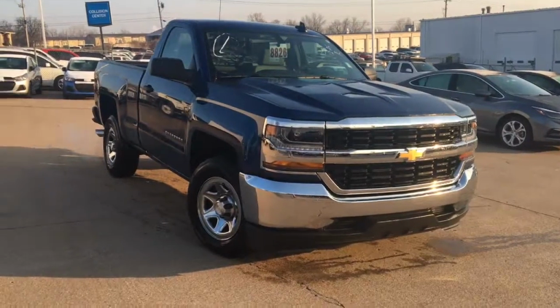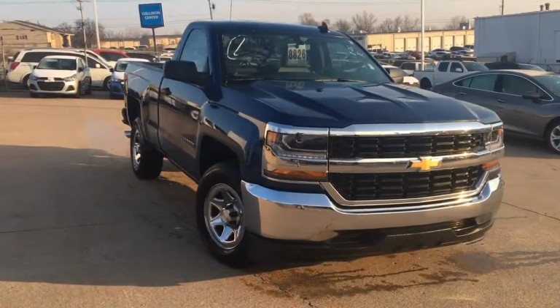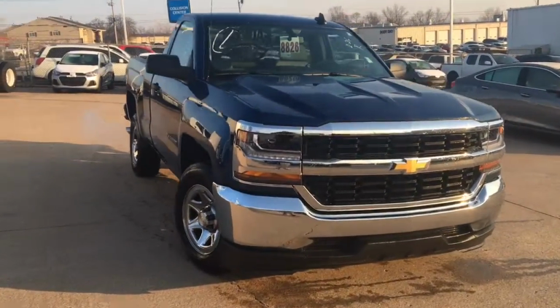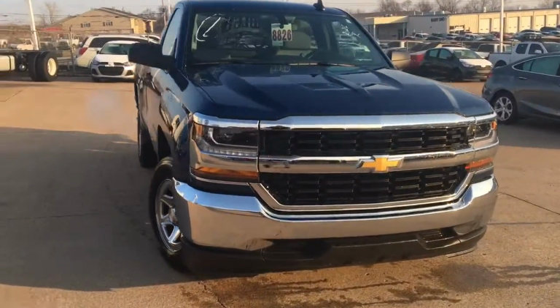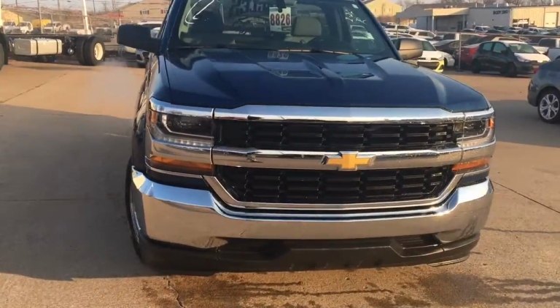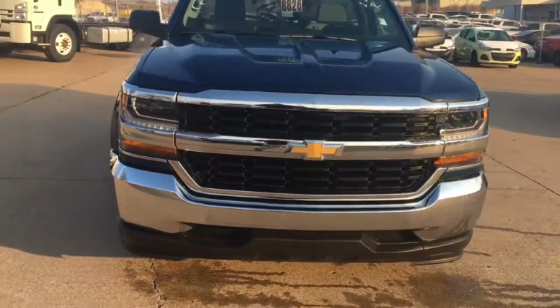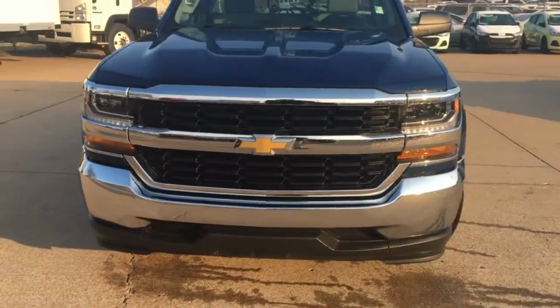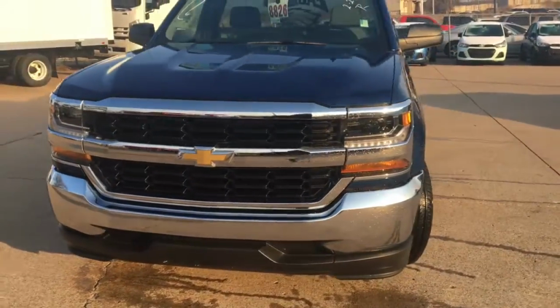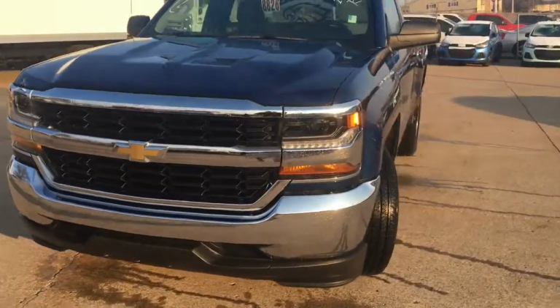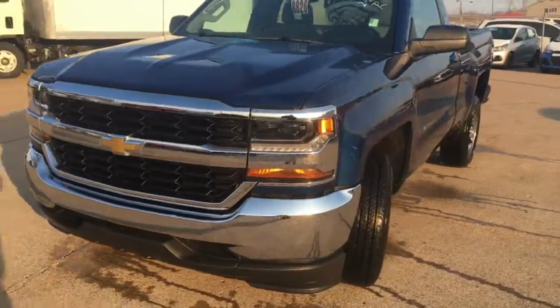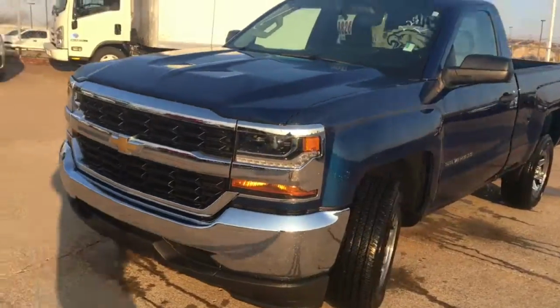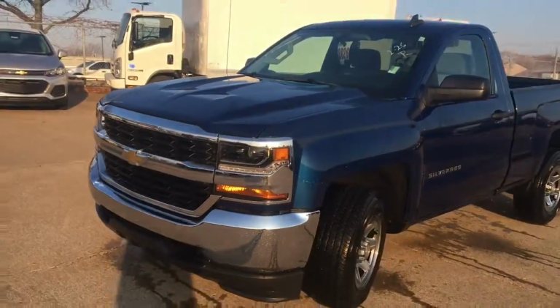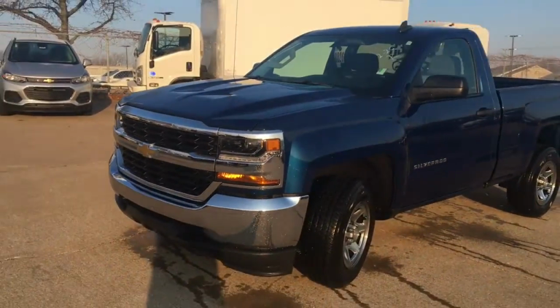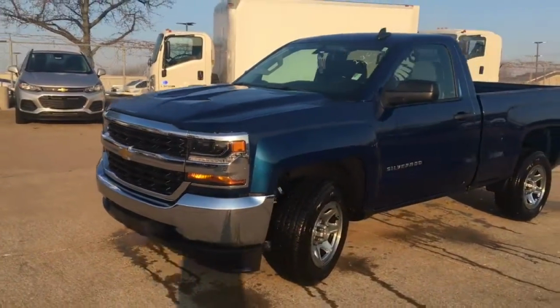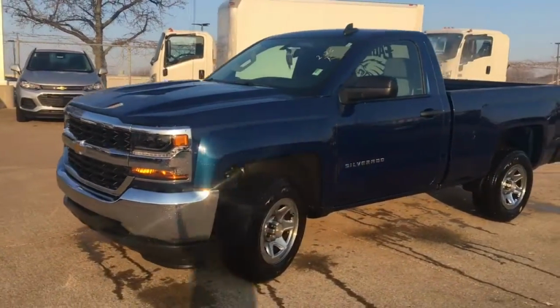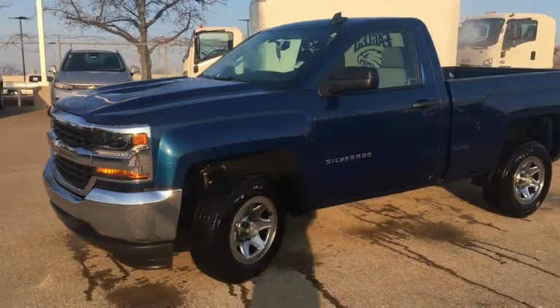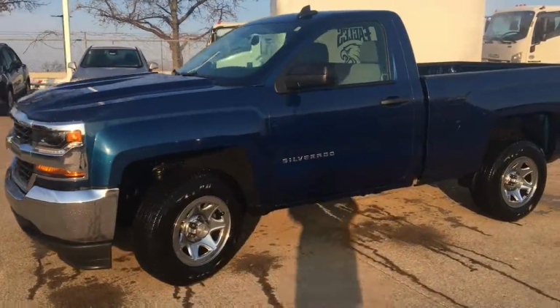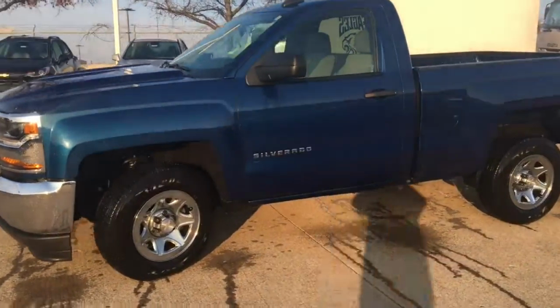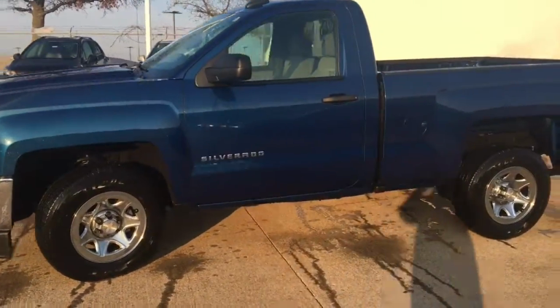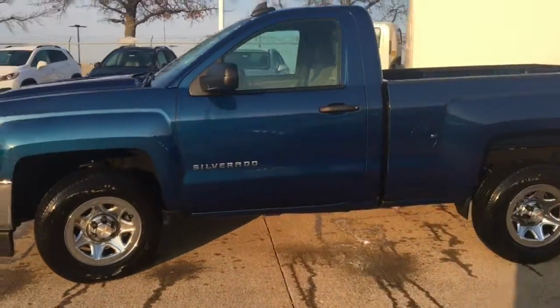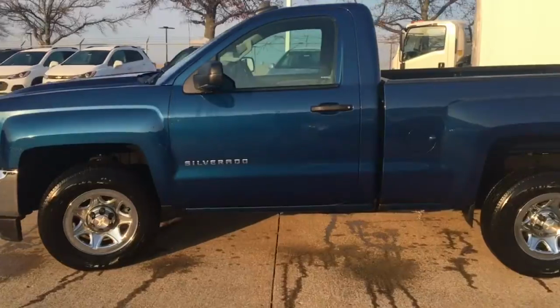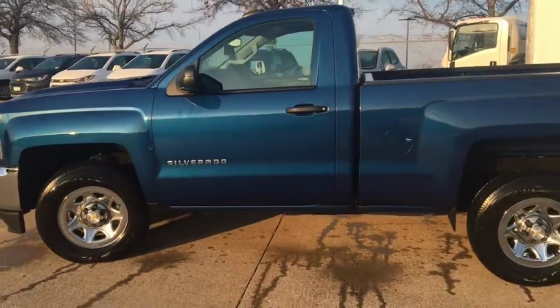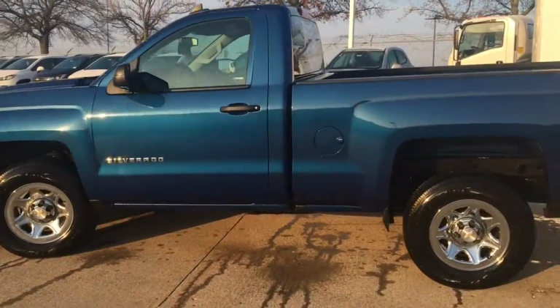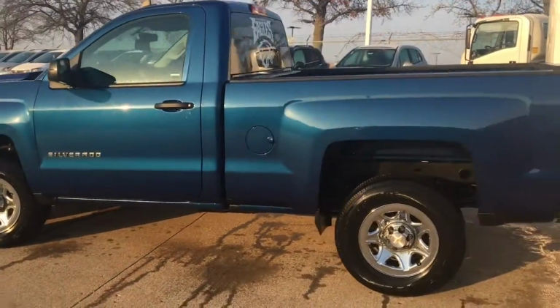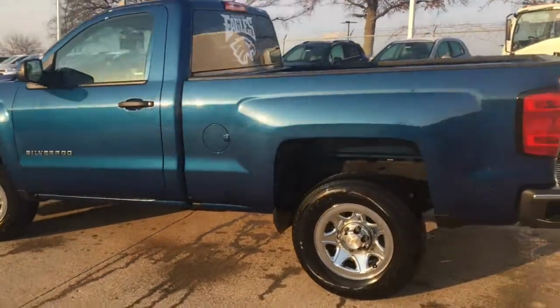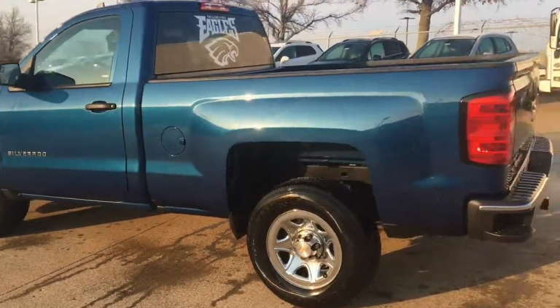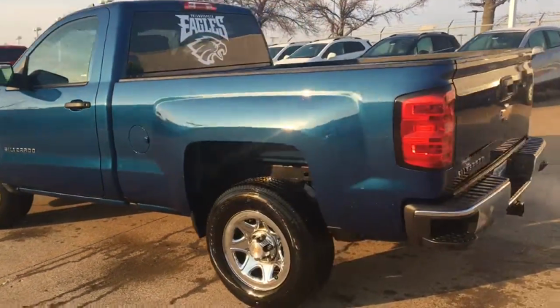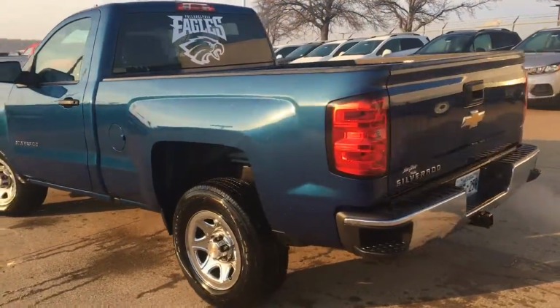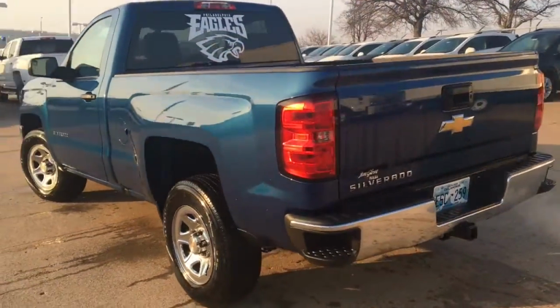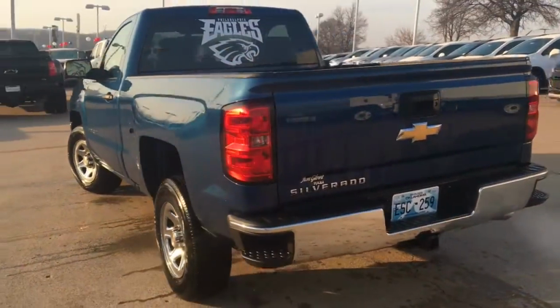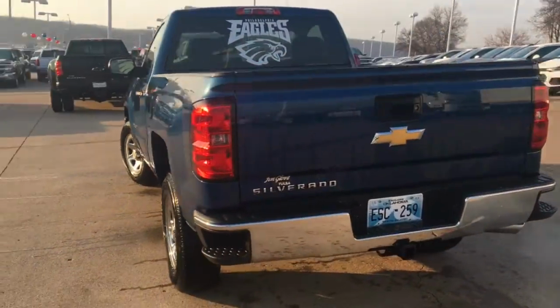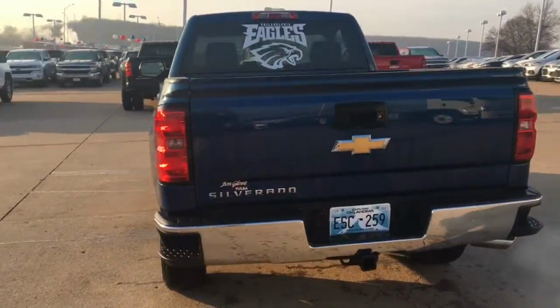Good morning Gilbert, my name is Brian Garrison. I'm with Jim Glover Chevrolet internet department here on the river, 707 West 51st Street in Tulsa. Here's the 2016 Chevrolet Silverado single cab that you were inquiring about through TrueCar.